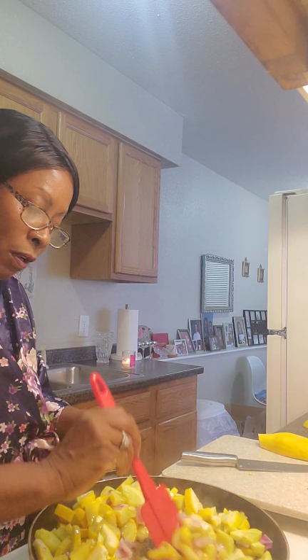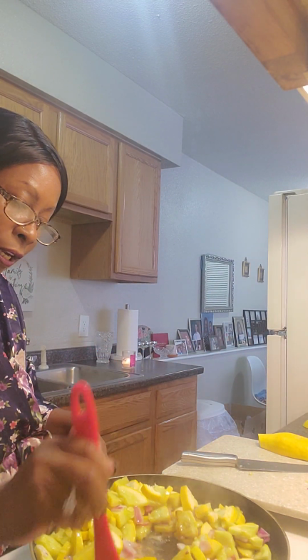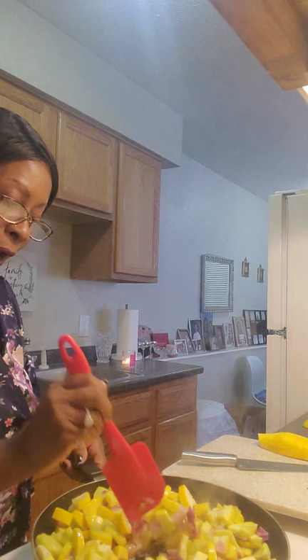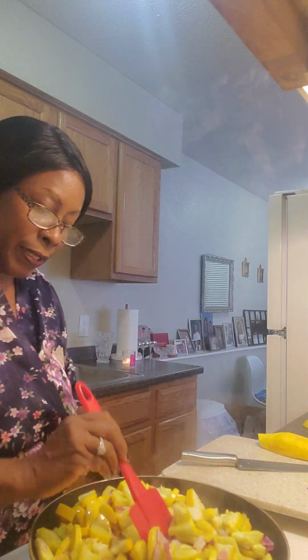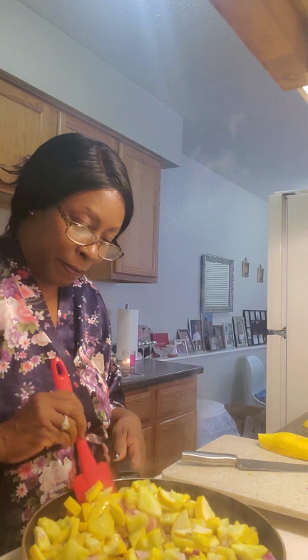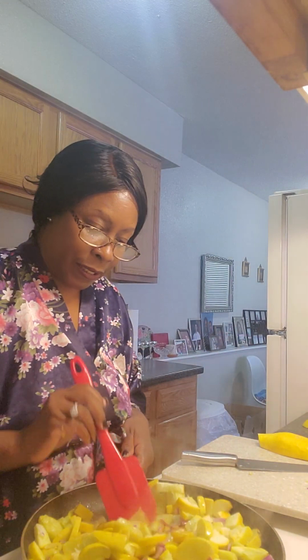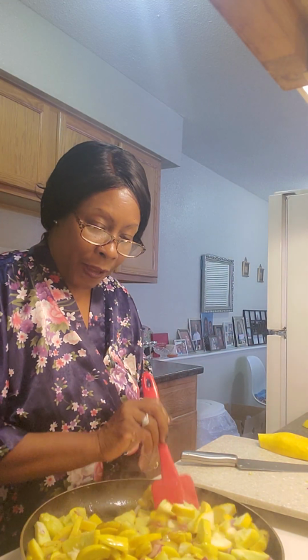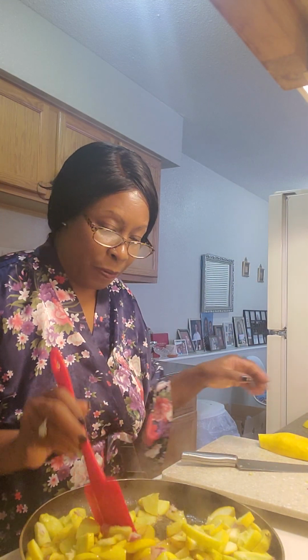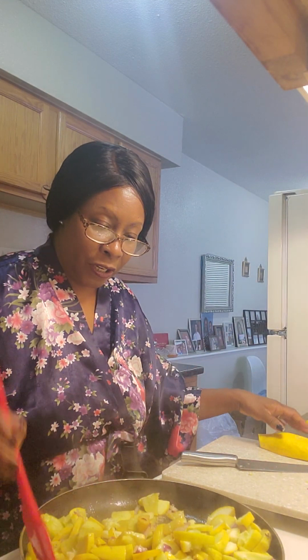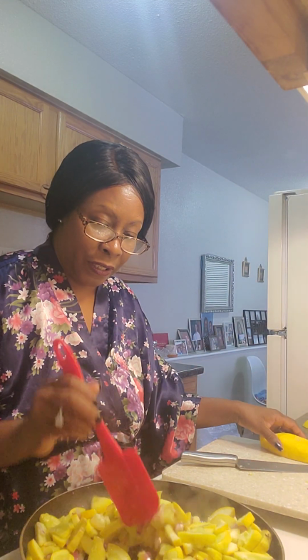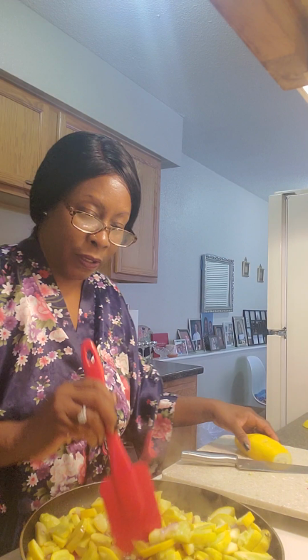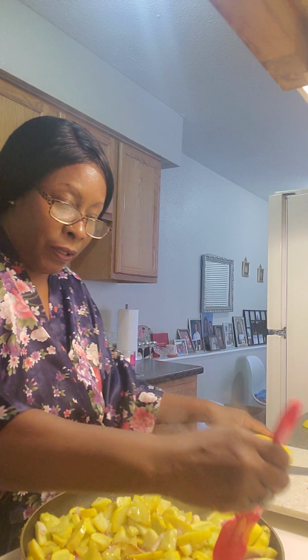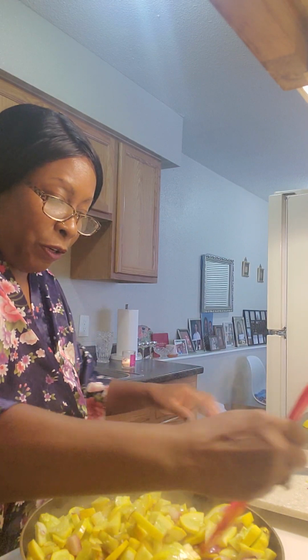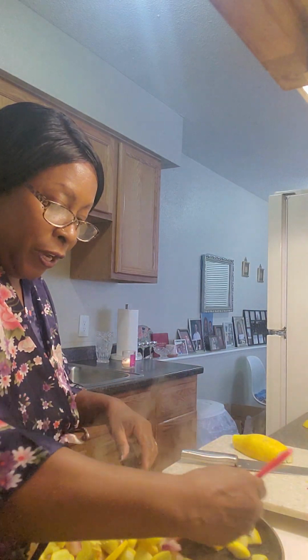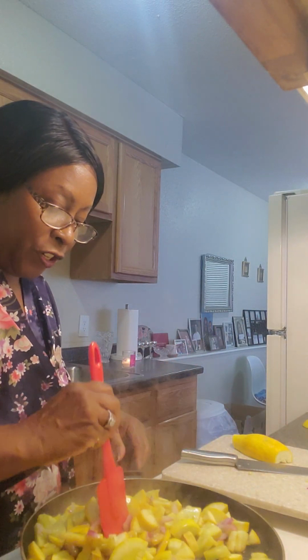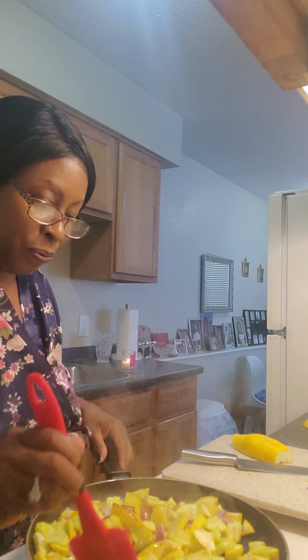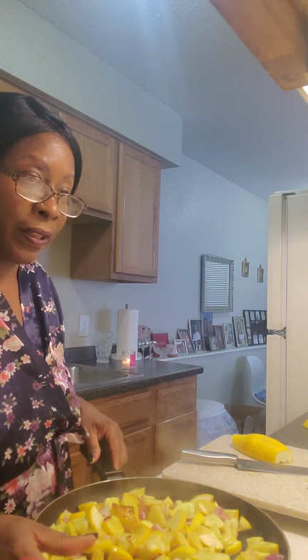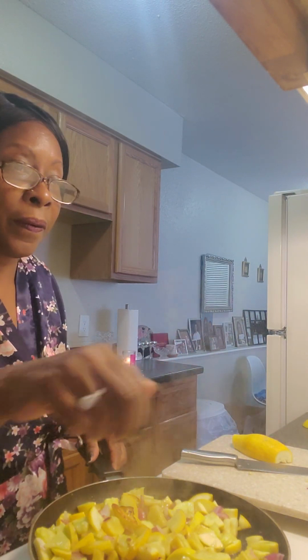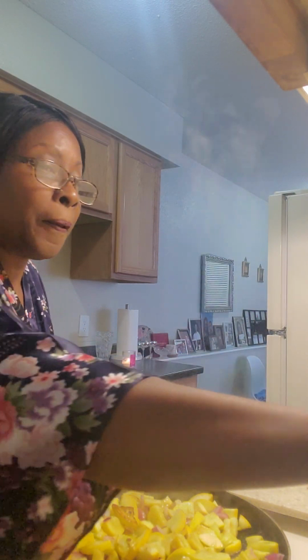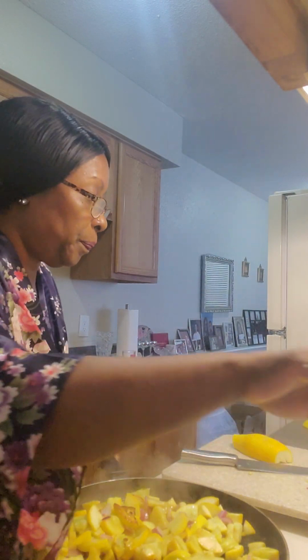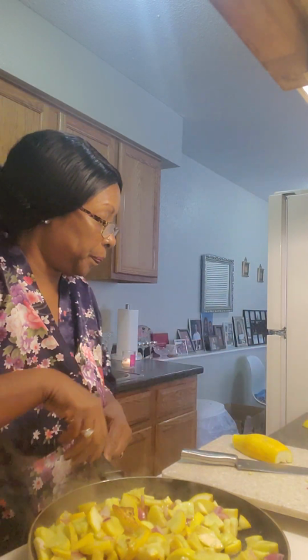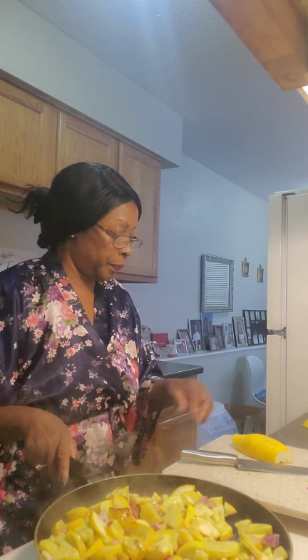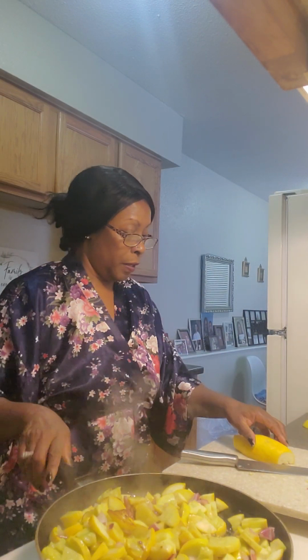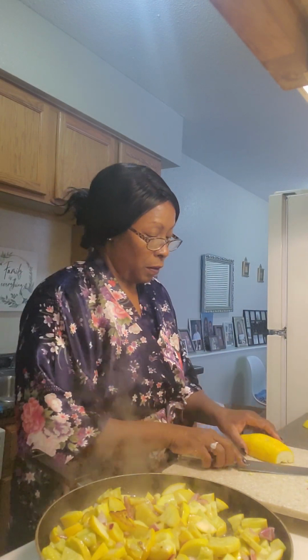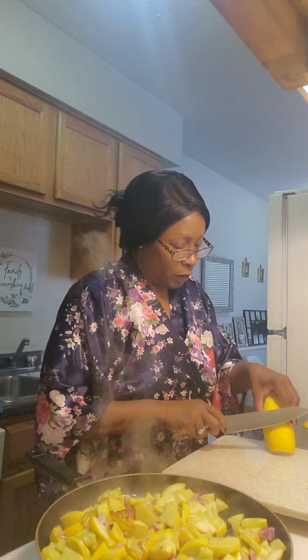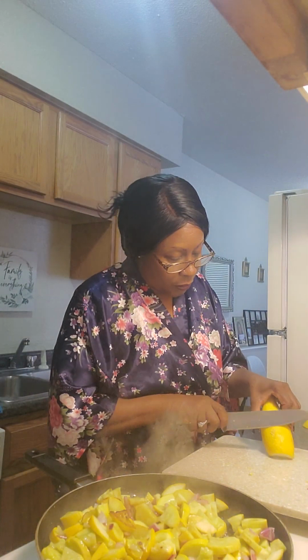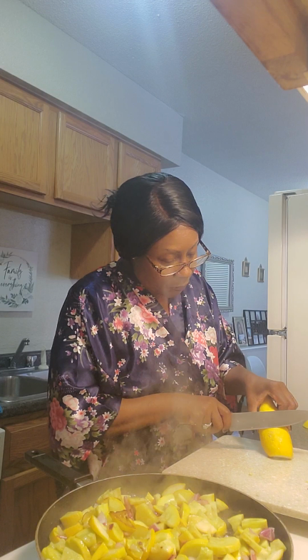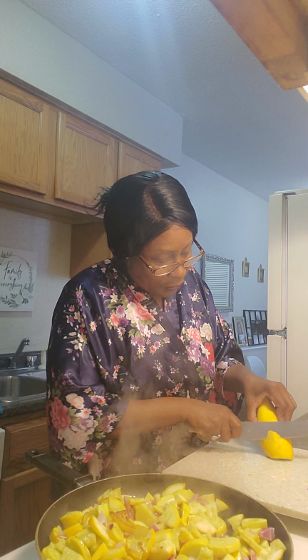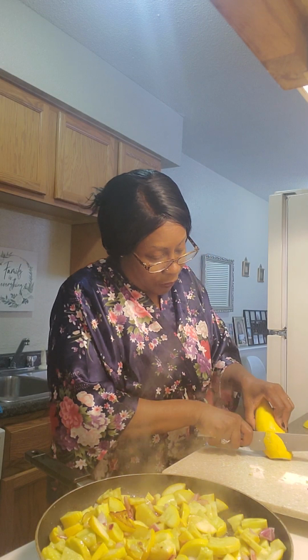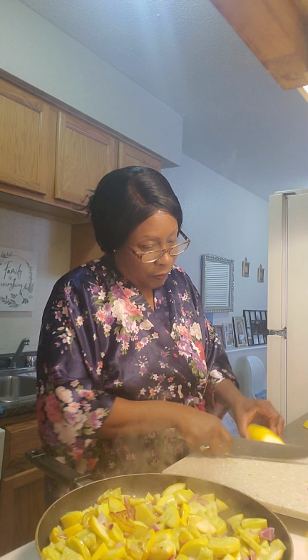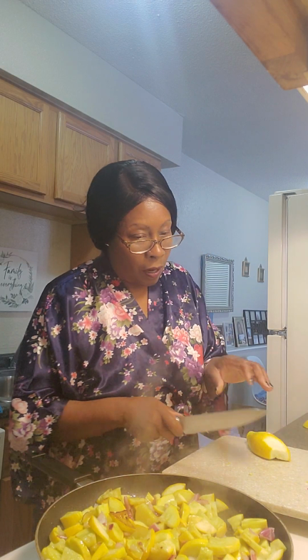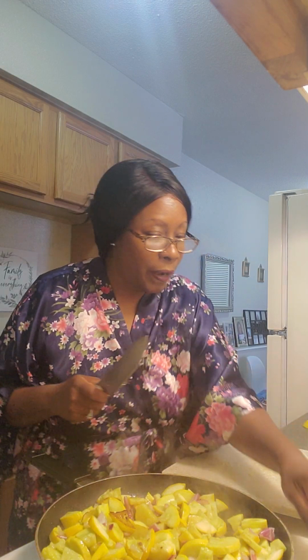I've got to season my stuff up — I'm almost done with this one, then I'll put it in the pan. I want to make sure everything looks like it needs to look.